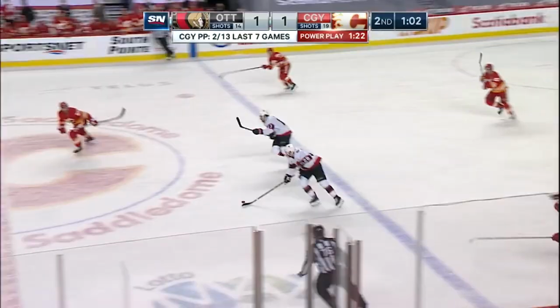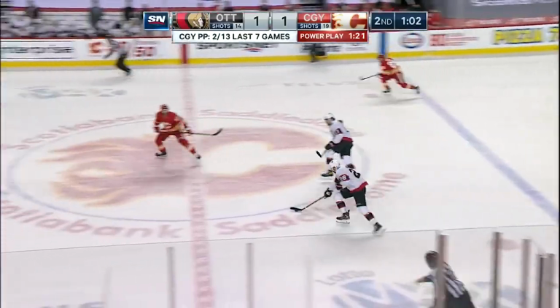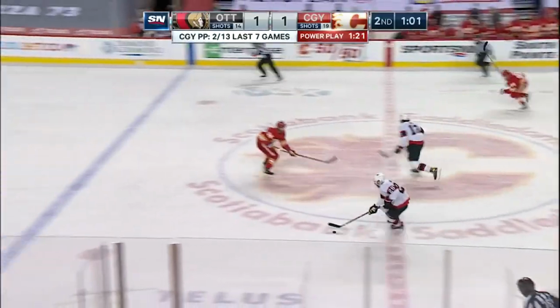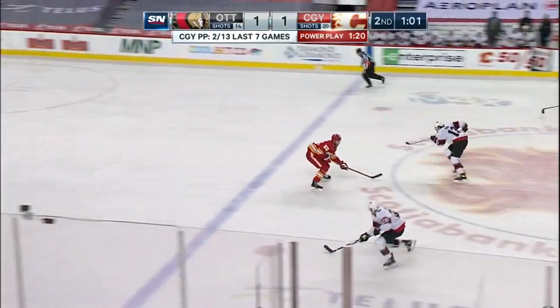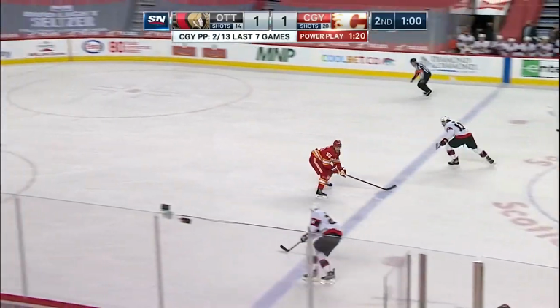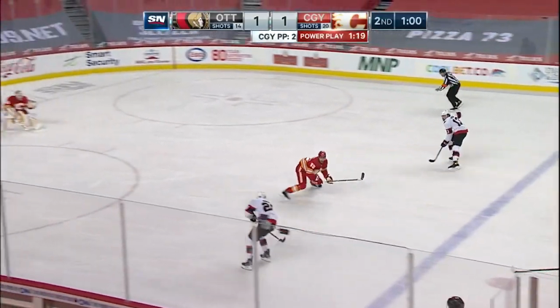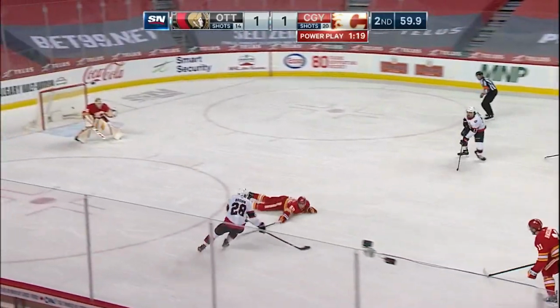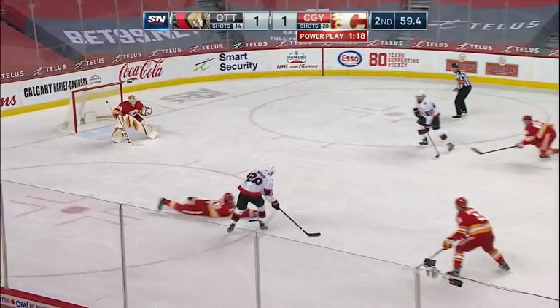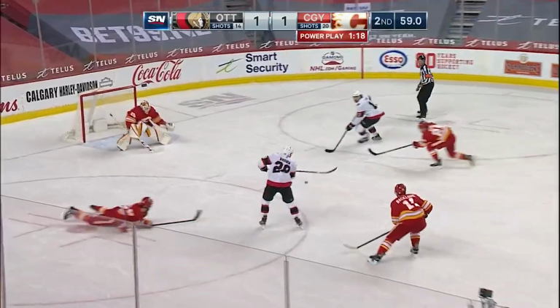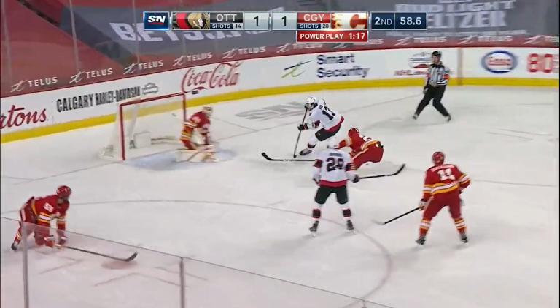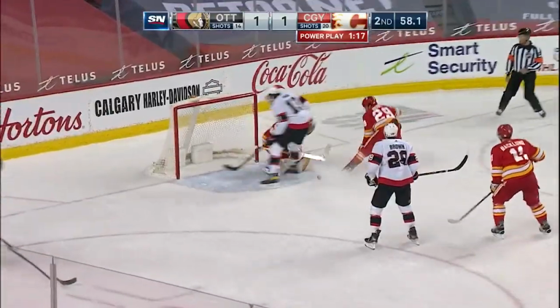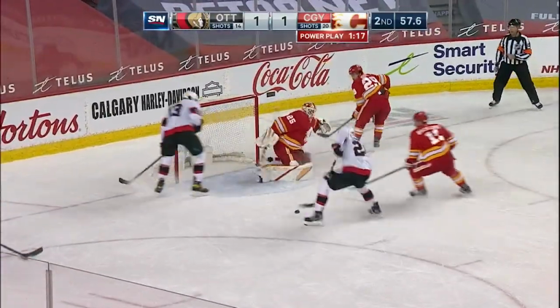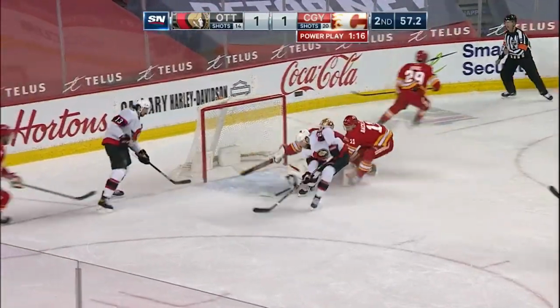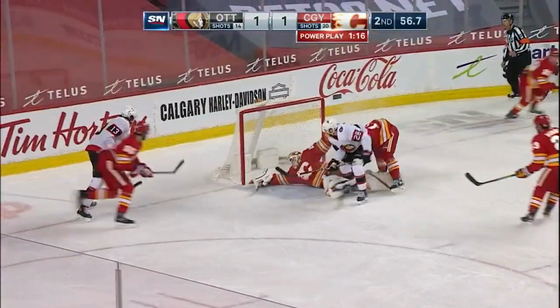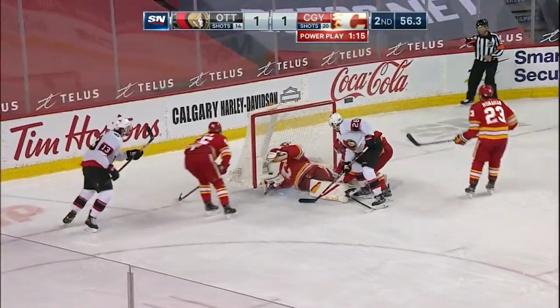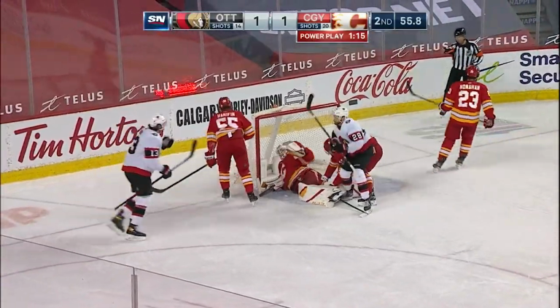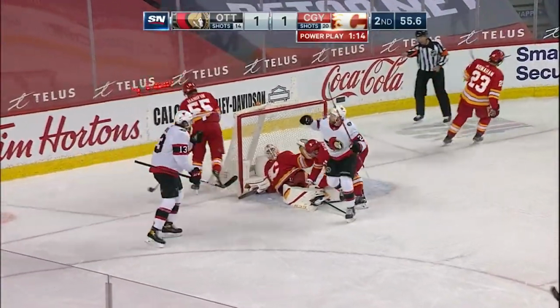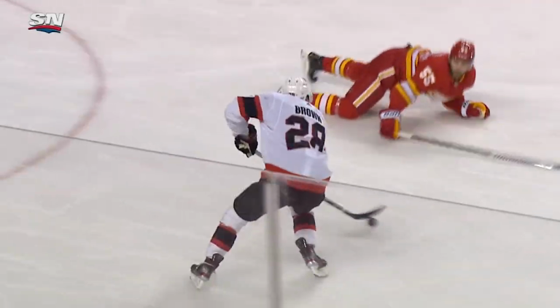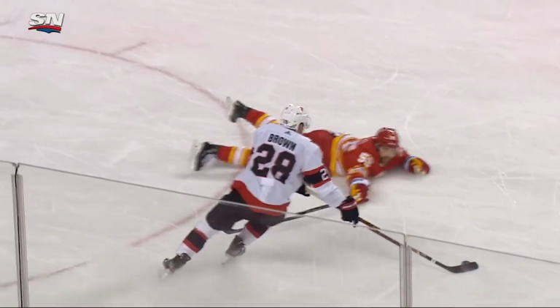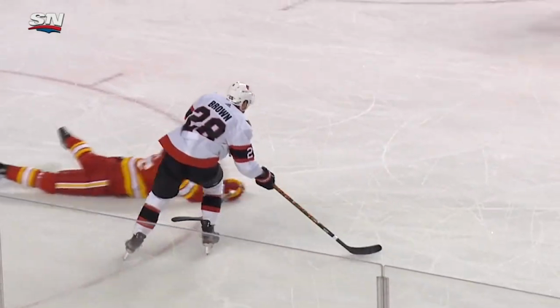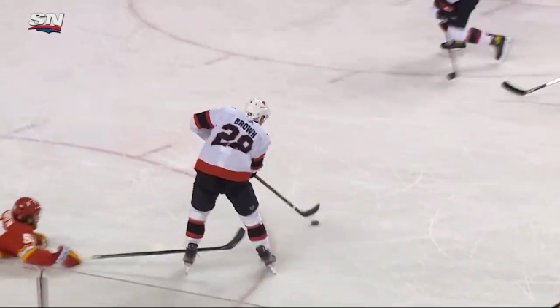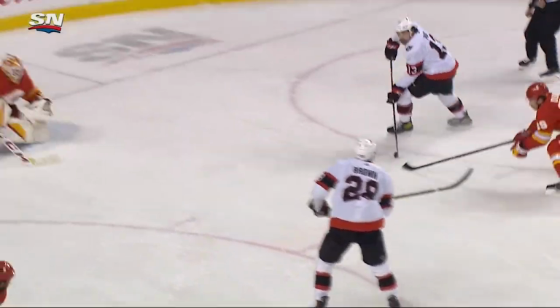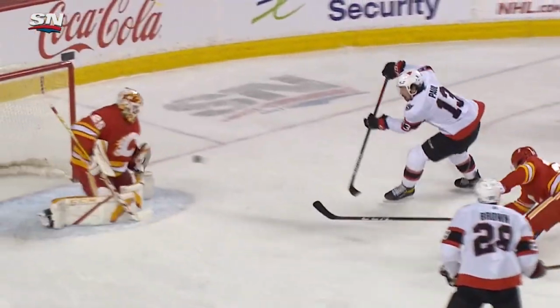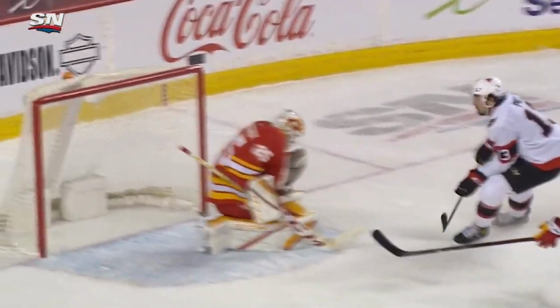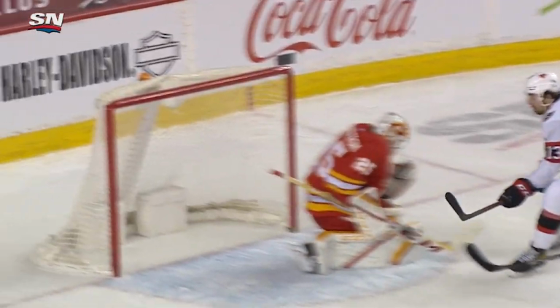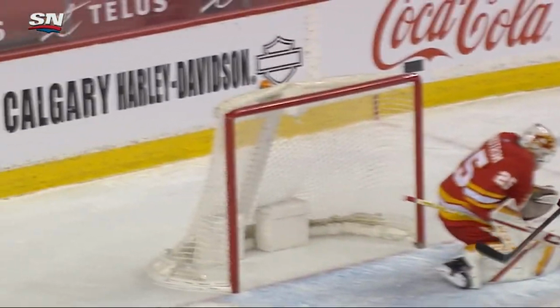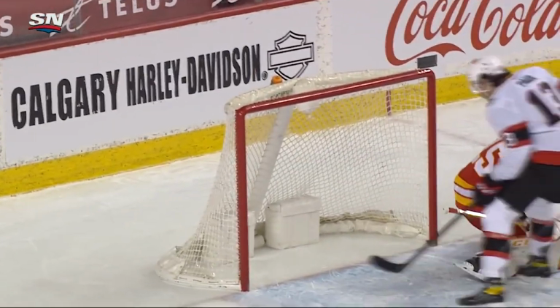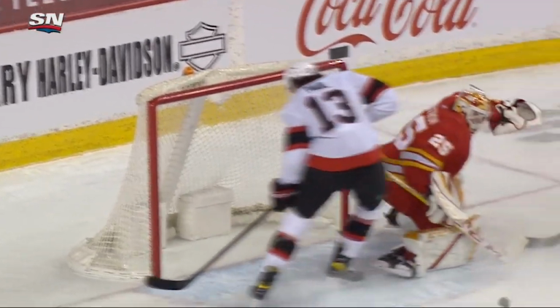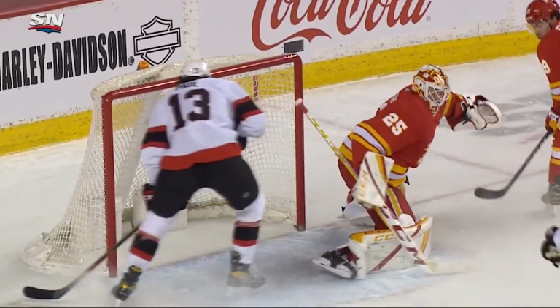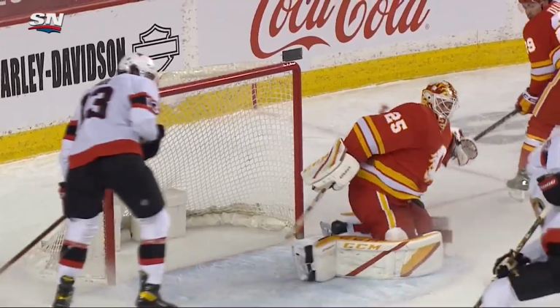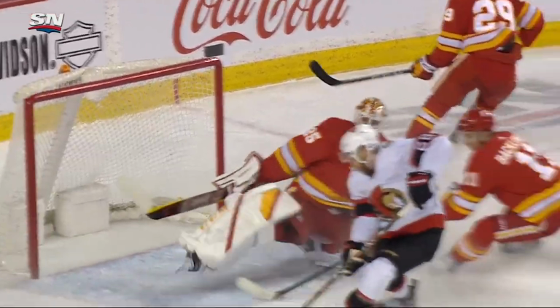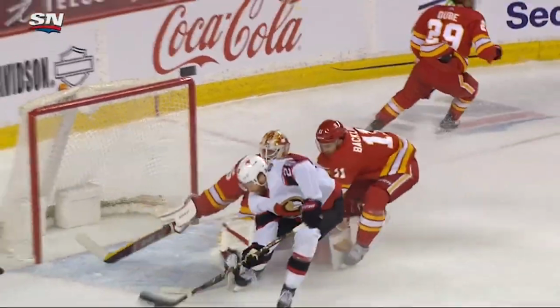Might be a two-on-one shorthanded. Connor Brown will call for it. Brown! Stopped by Markstrom! Rebound — they score! Shorthanded goal by Connor Brown. With under a minute to go in the second, it makes it 2-1 Ottawa.